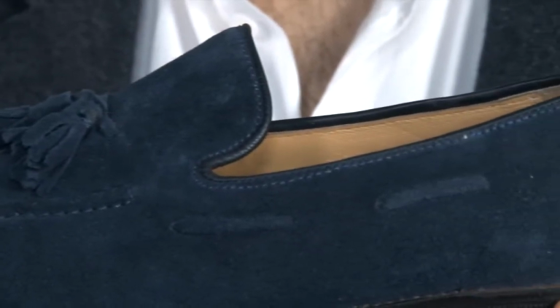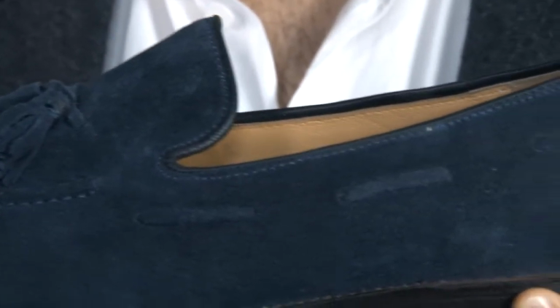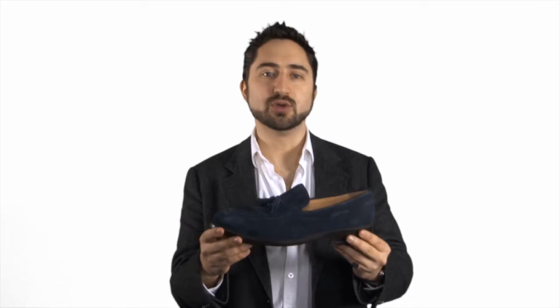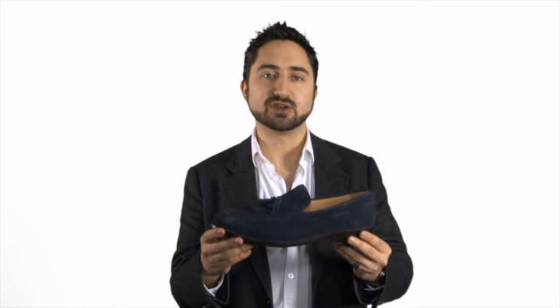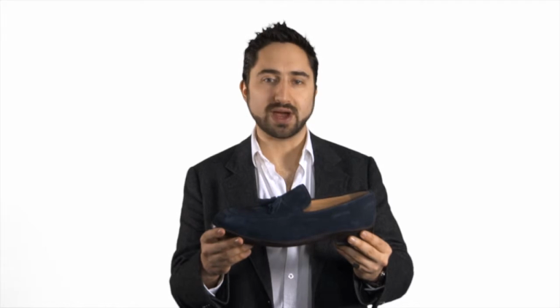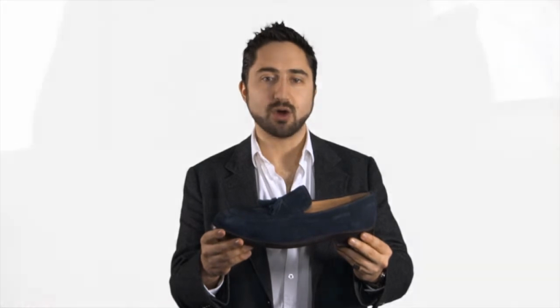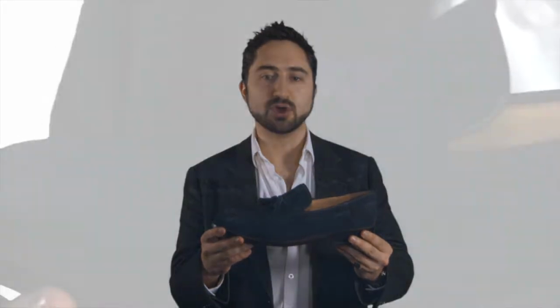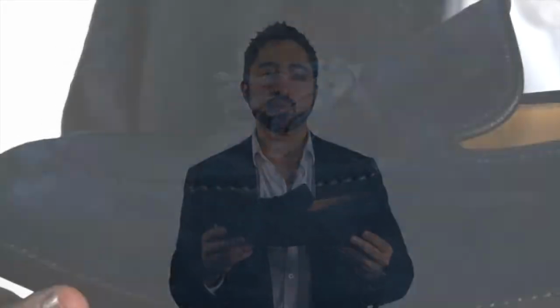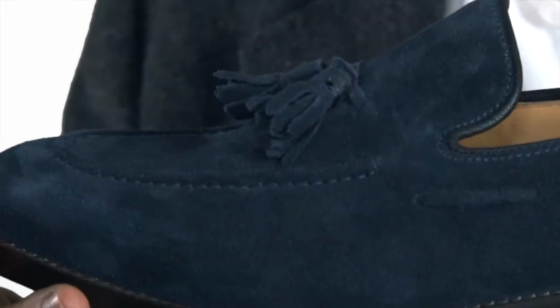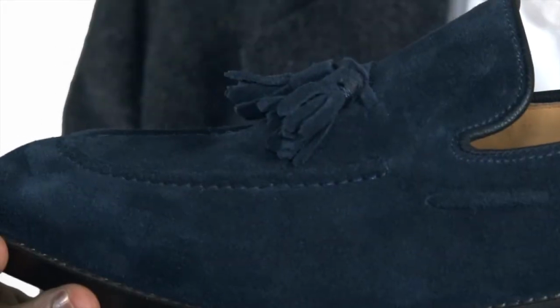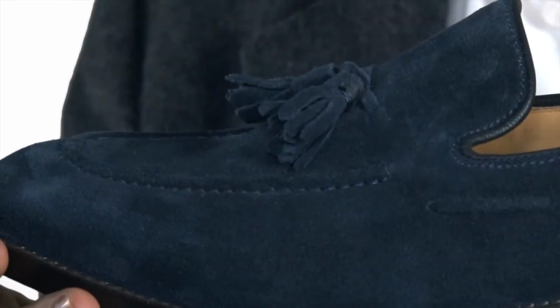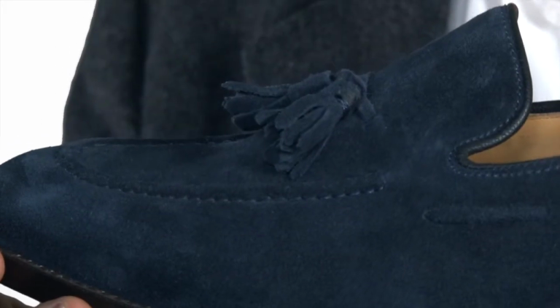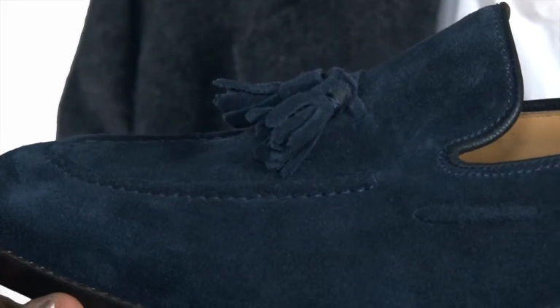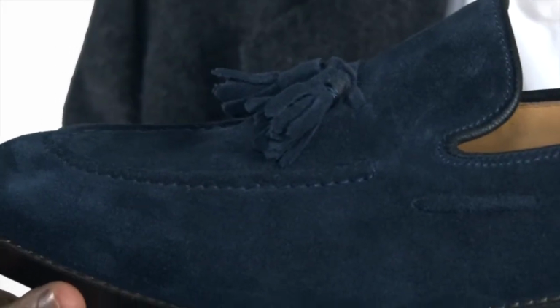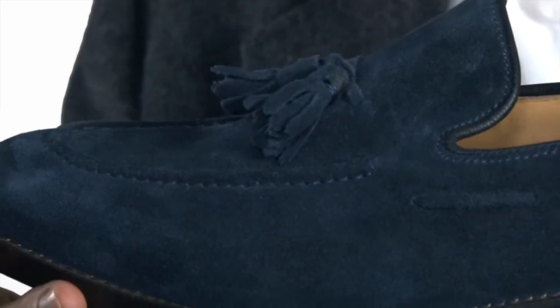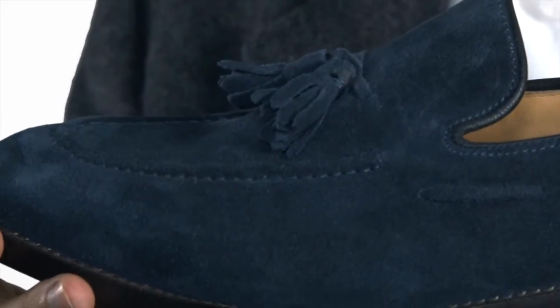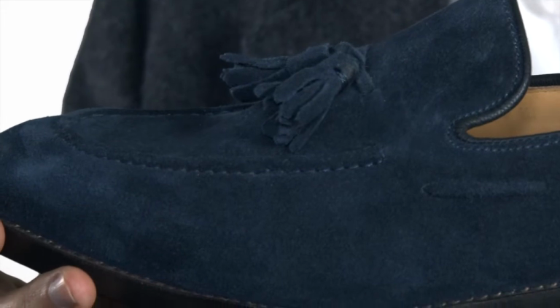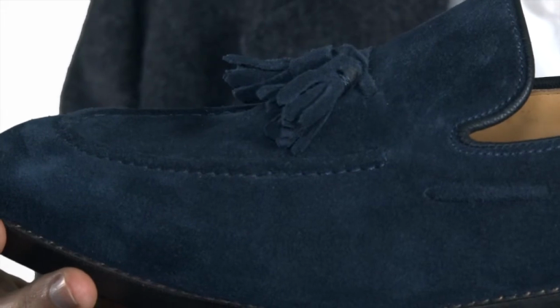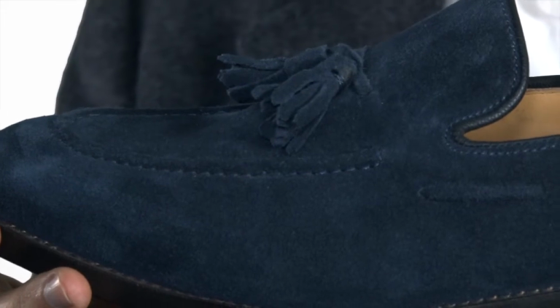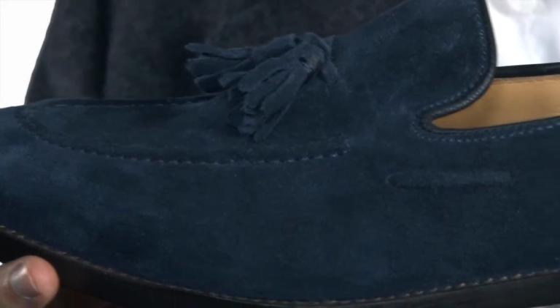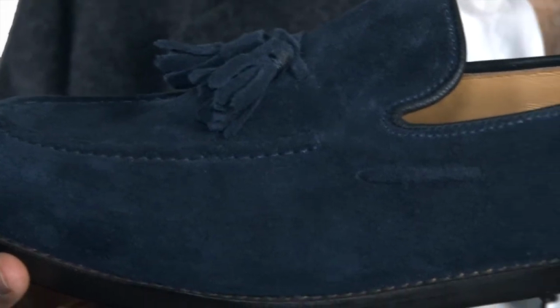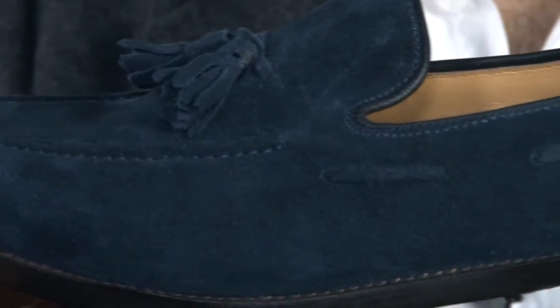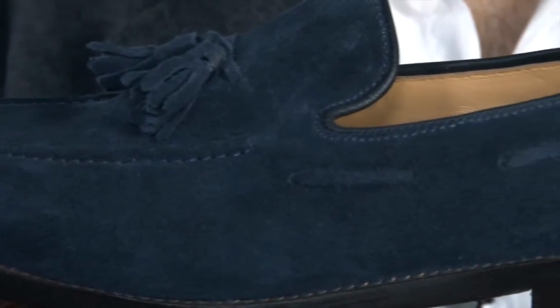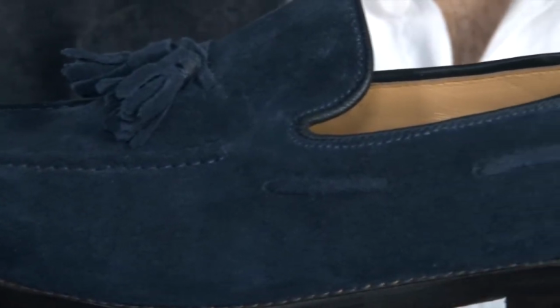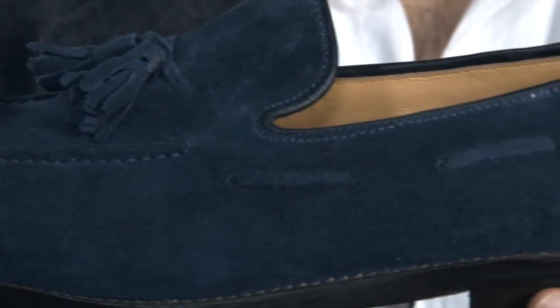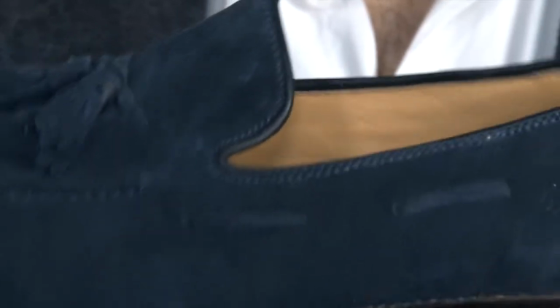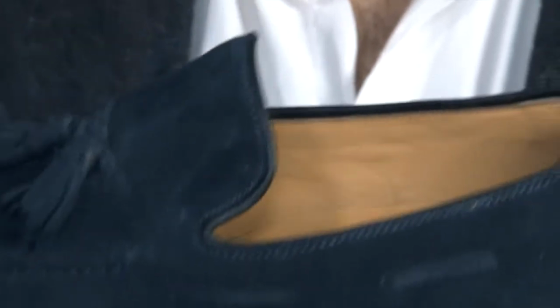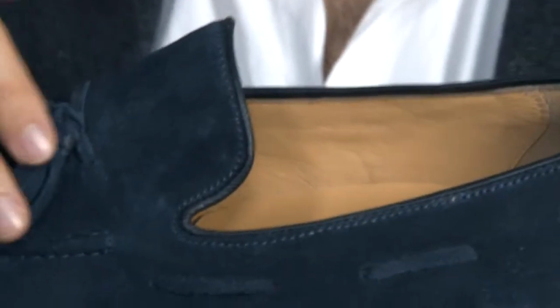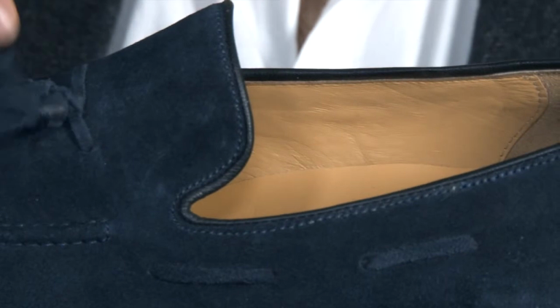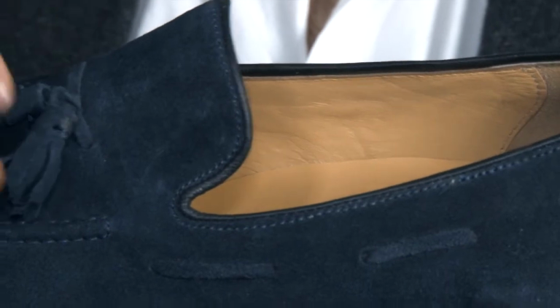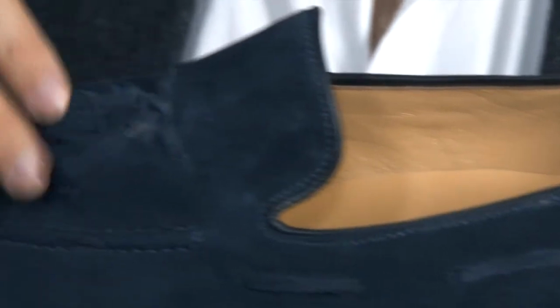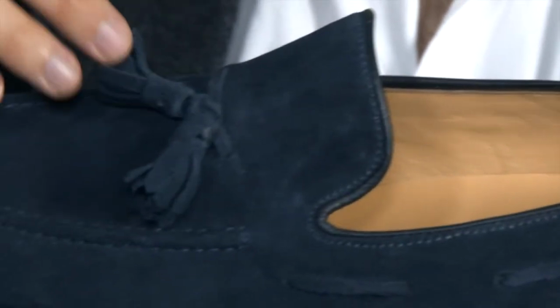The loafer shoe originated in Norway, often known as a Weejun loafer. Today, our design offers a very comfortable, smart and stylish casual slip-on, finished with this tasseled tie feature across the saddle.